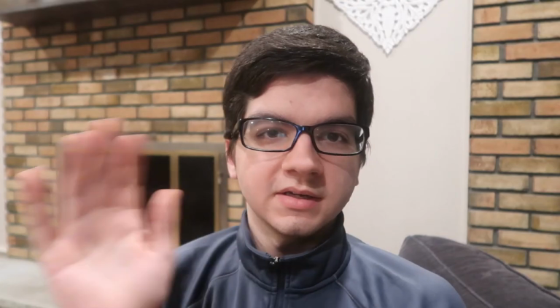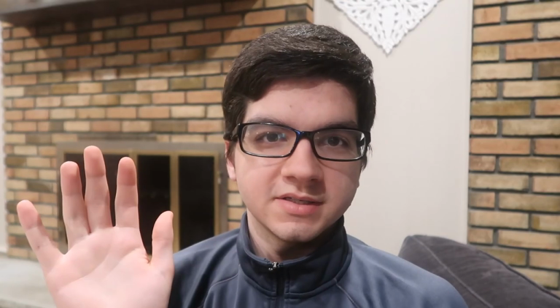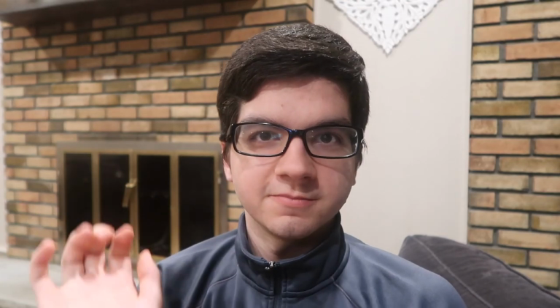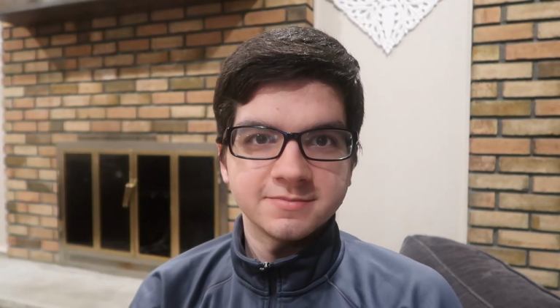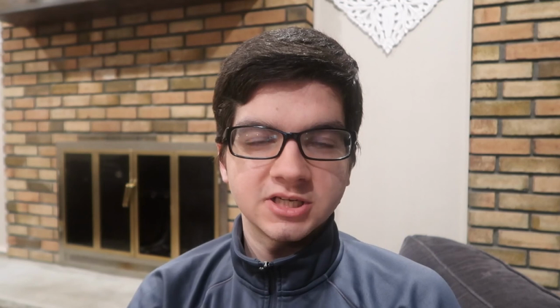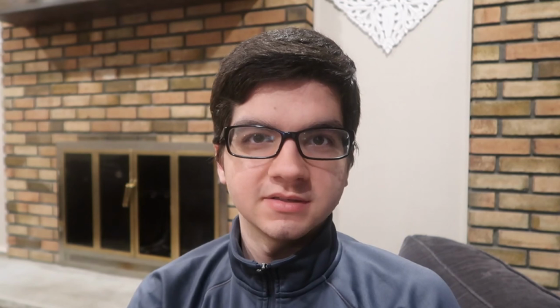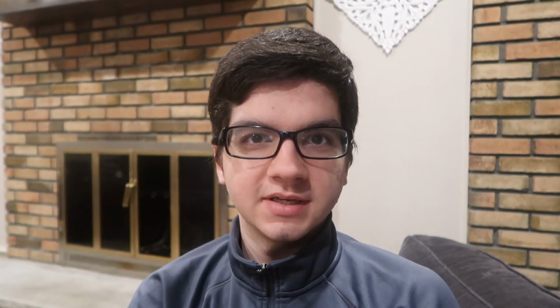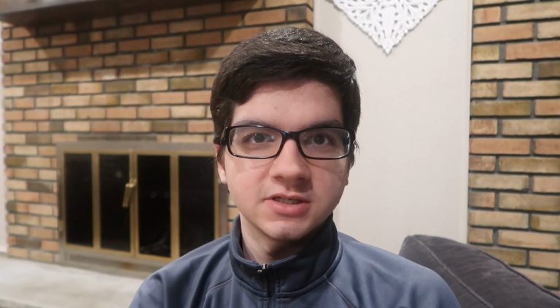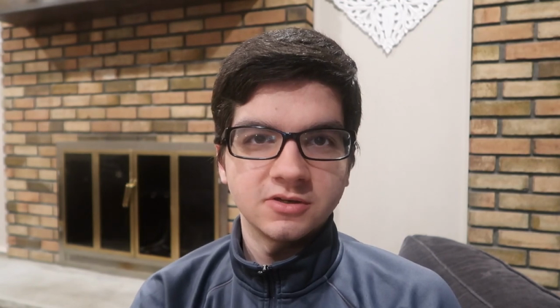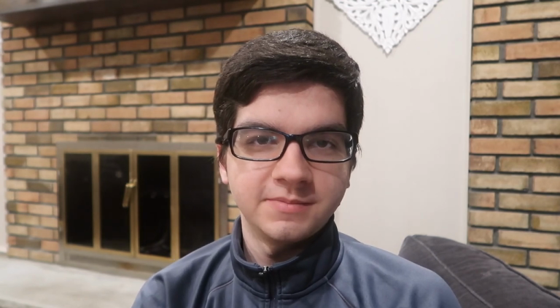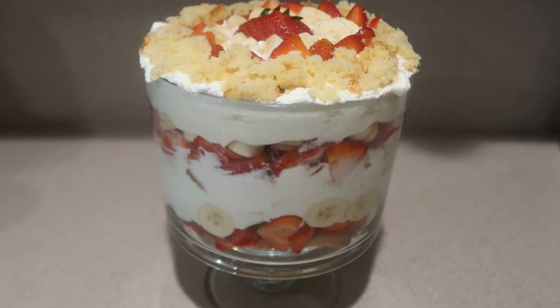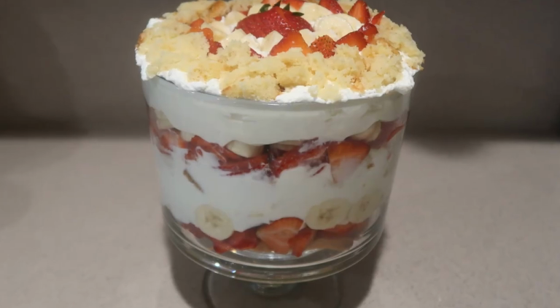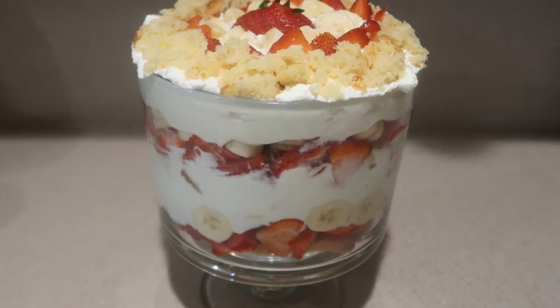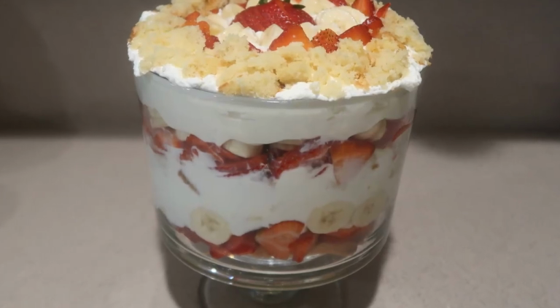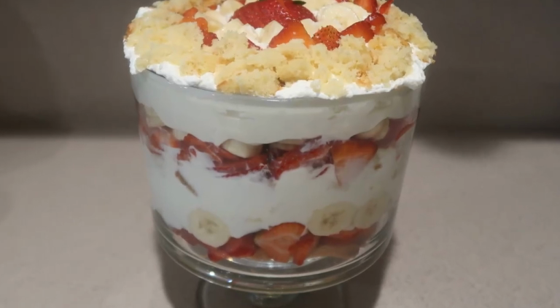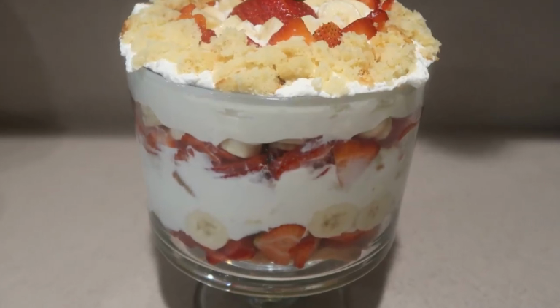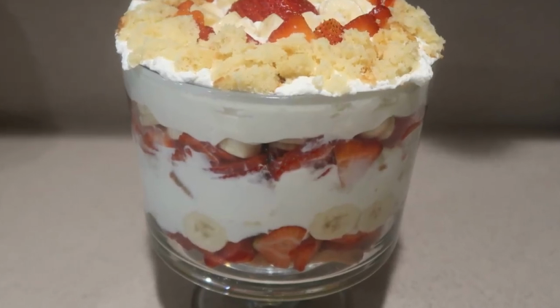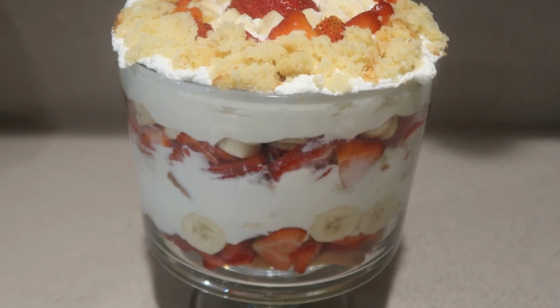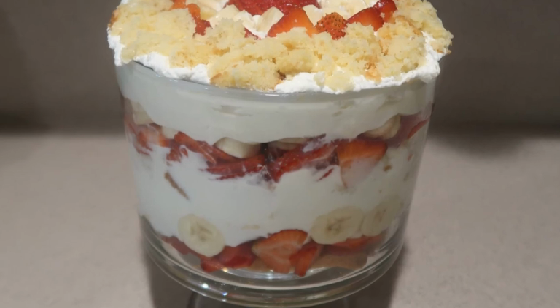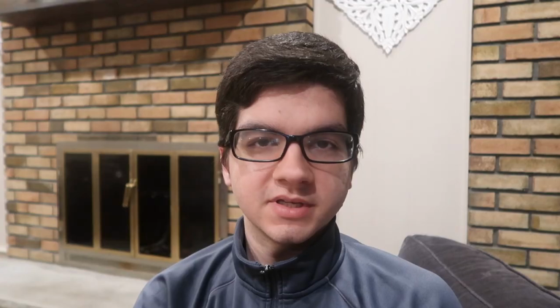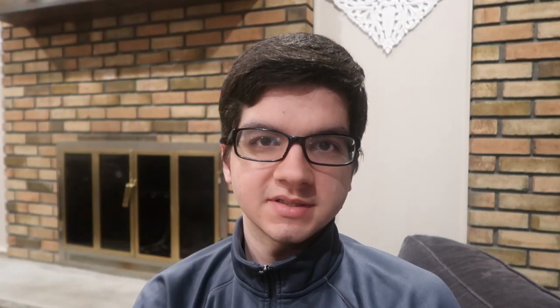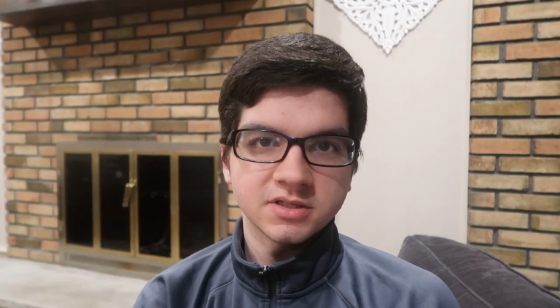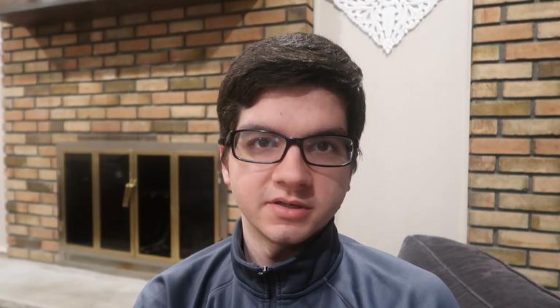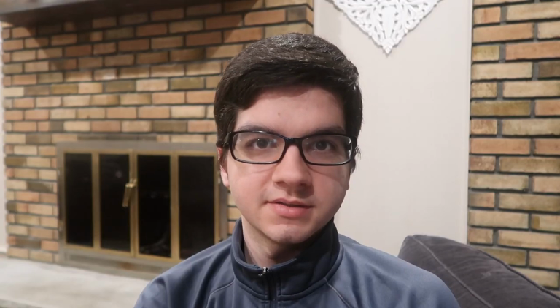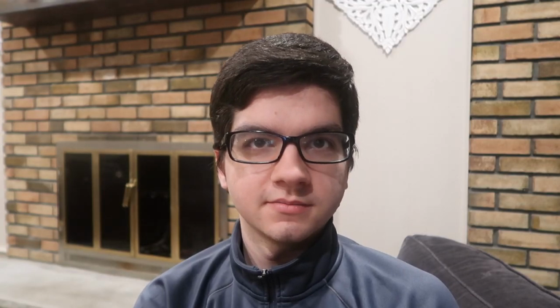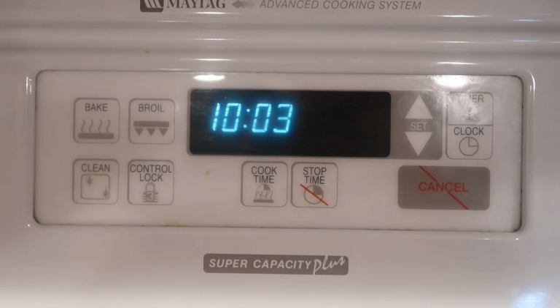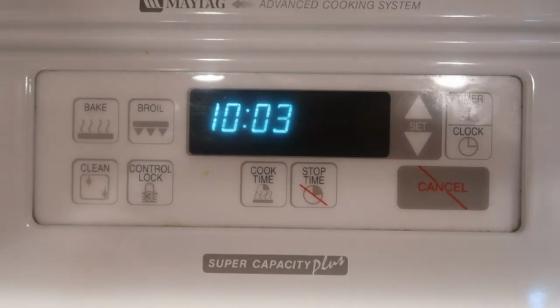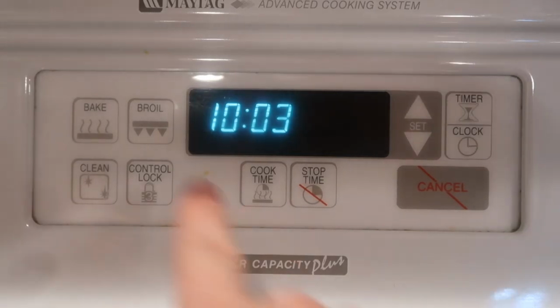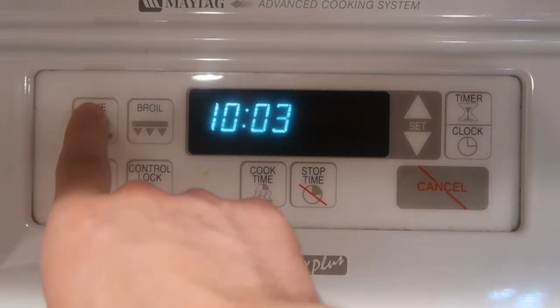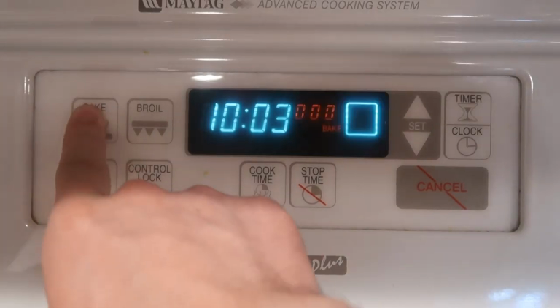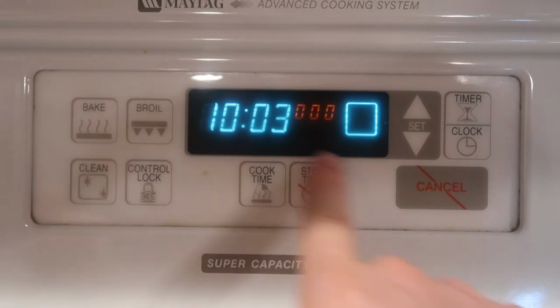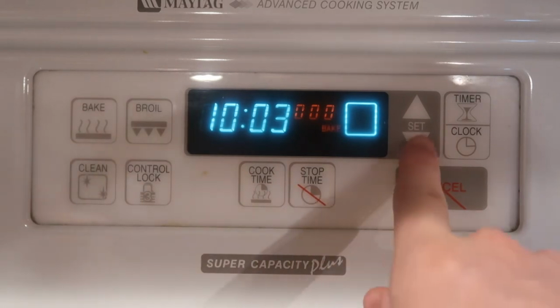Hi guys, welcome back to my channel. Today I'm going to show you how to make a strawberry banana trifle. So let's get started. First we're going to make a pound cake.